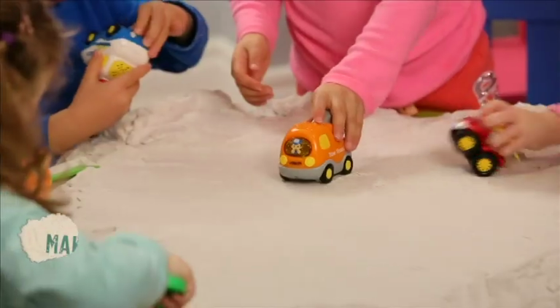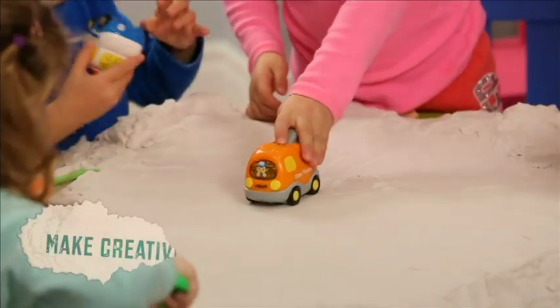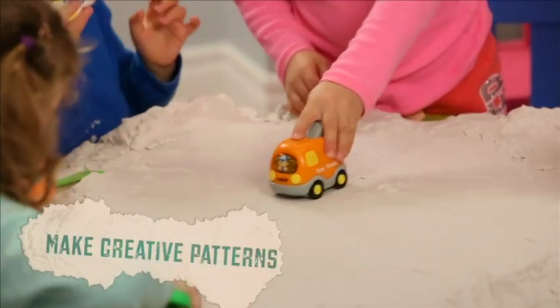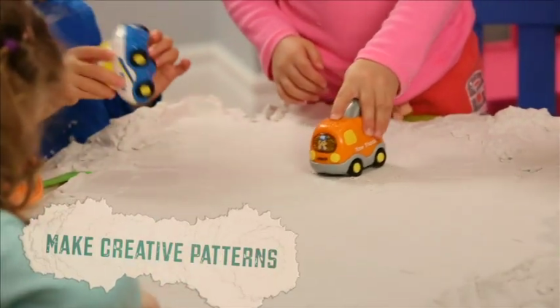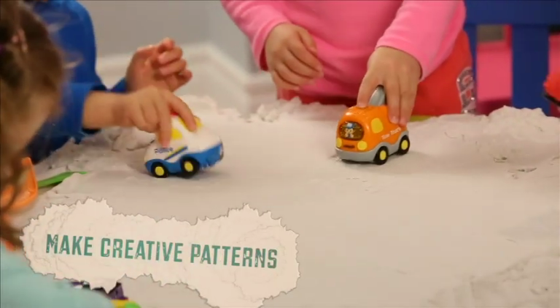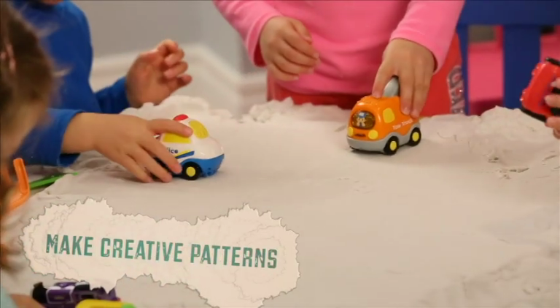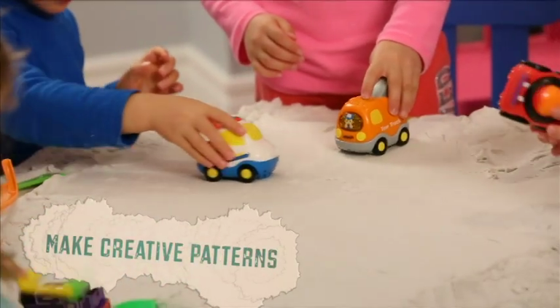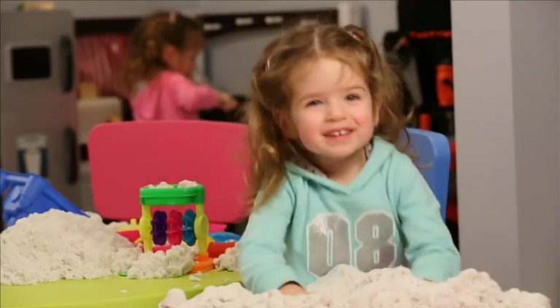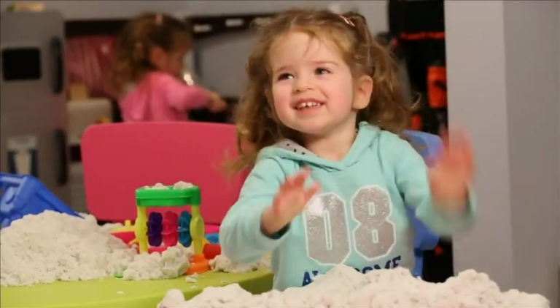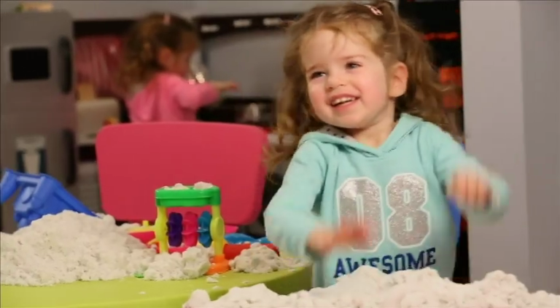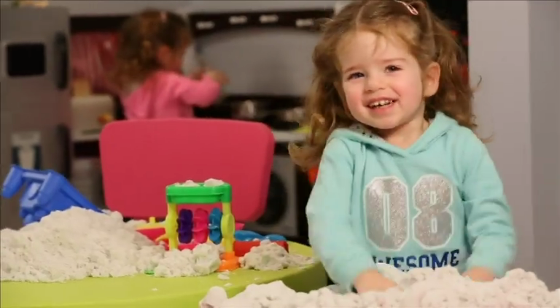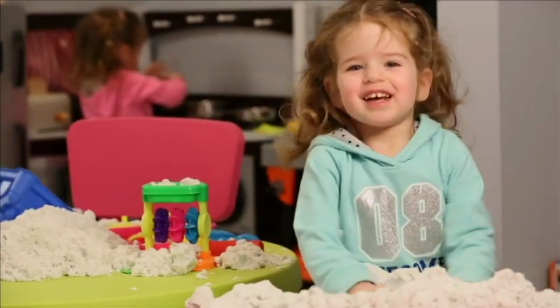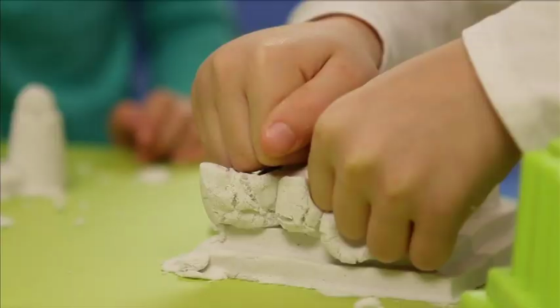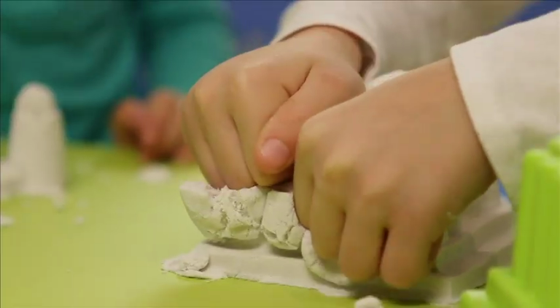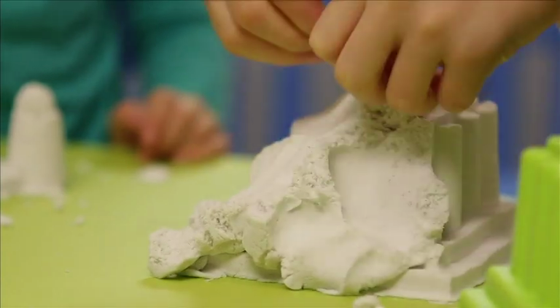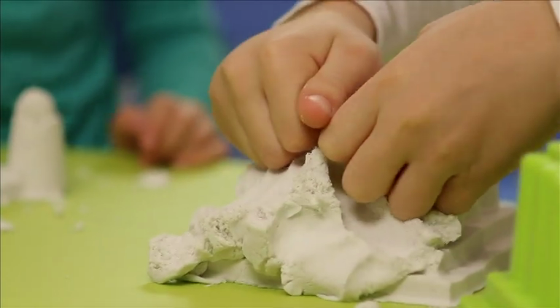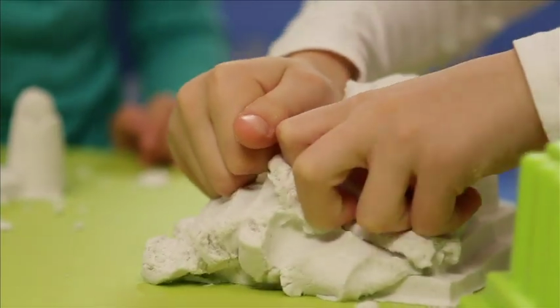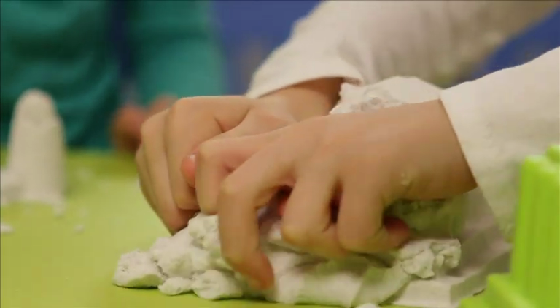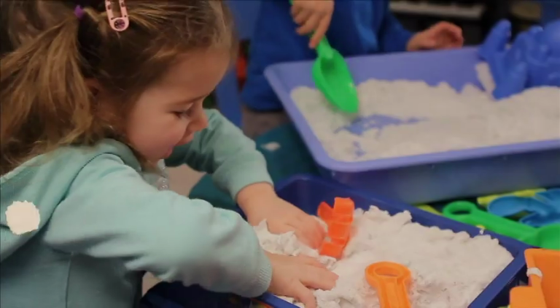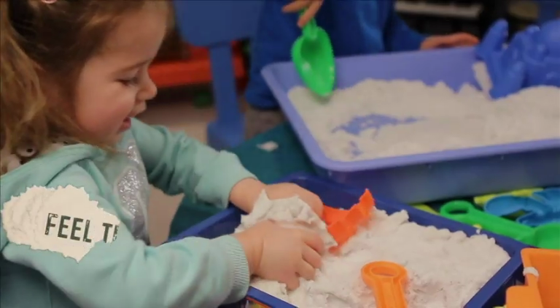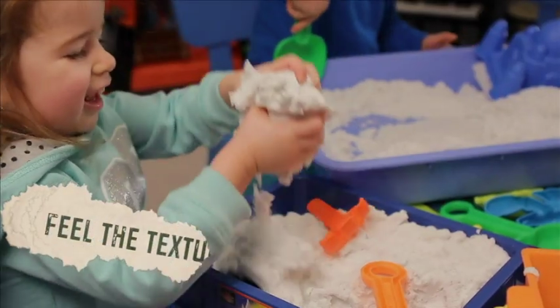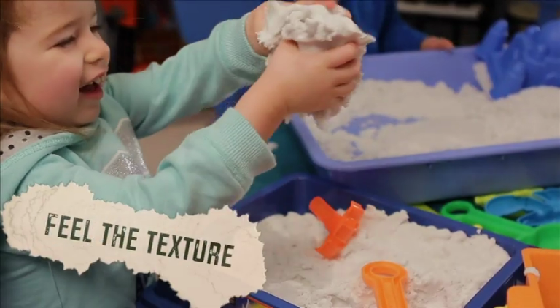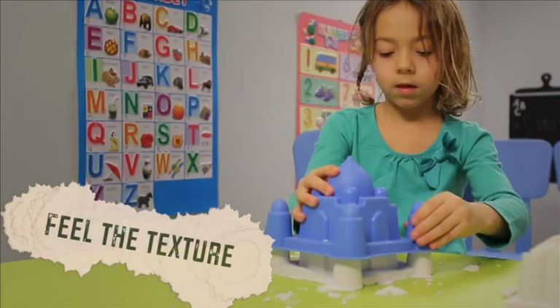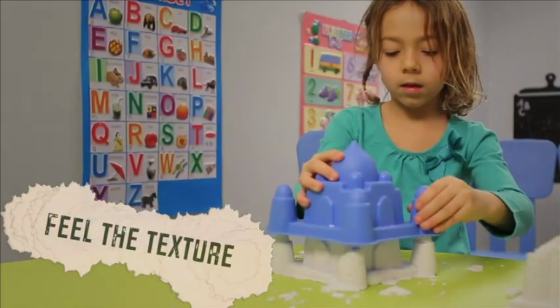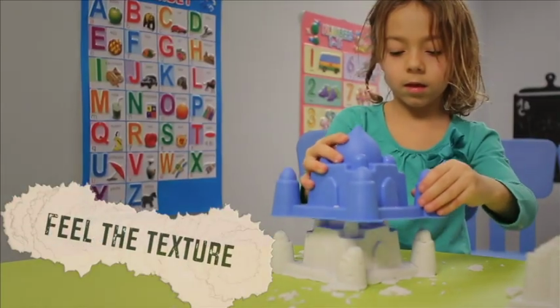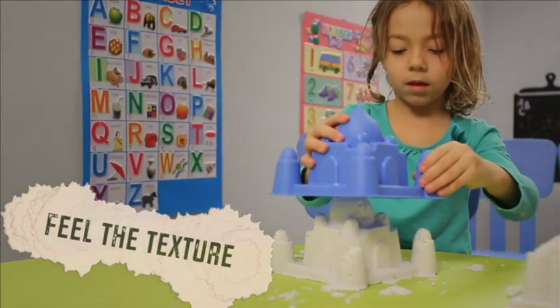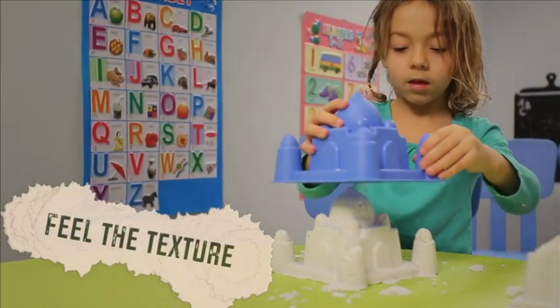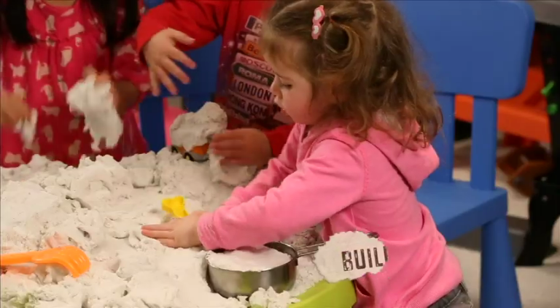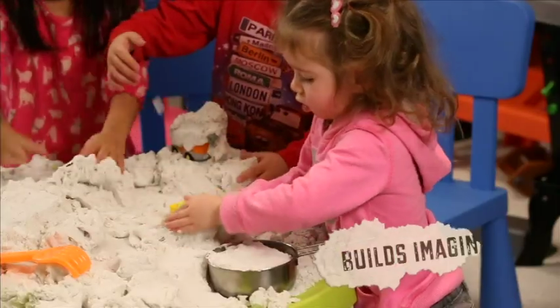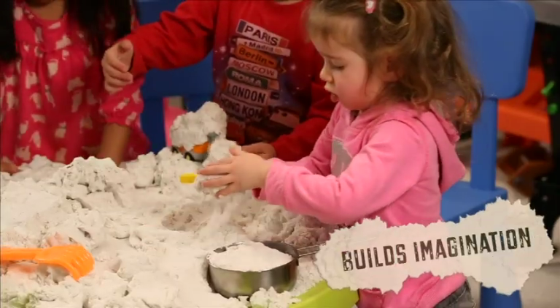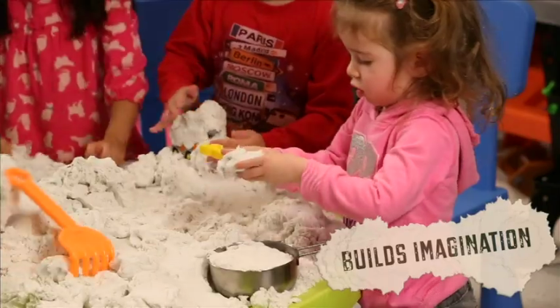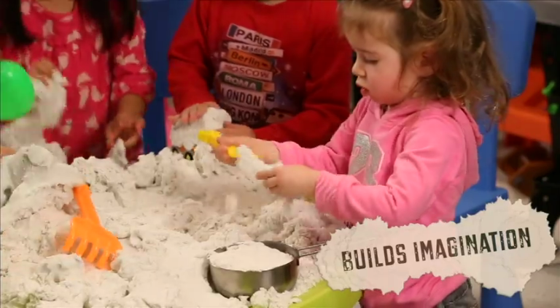Compact the sand, and it holds its shape. It's super fun. It feels squishy, and soft, and hard. Excellent for fine motor skills.